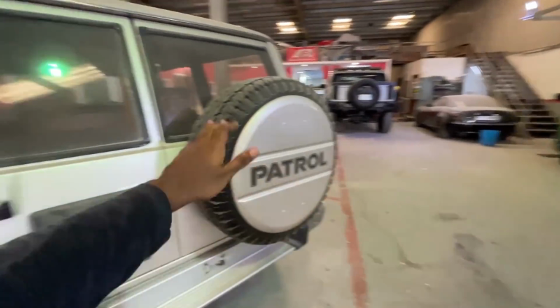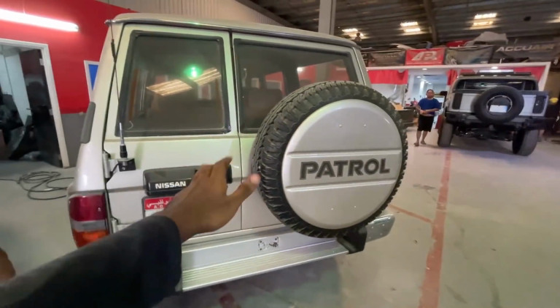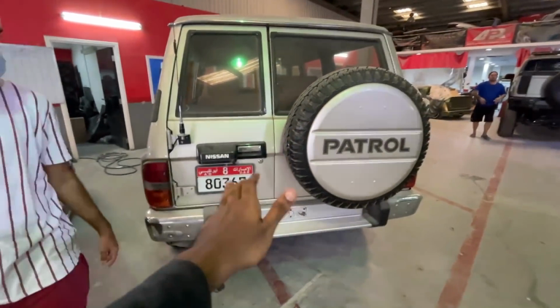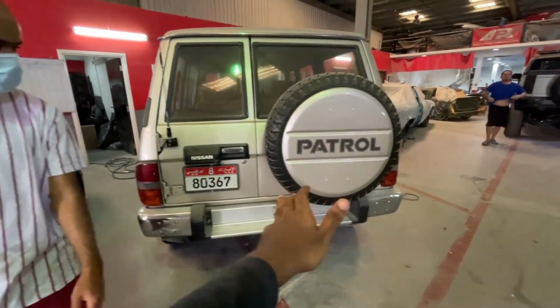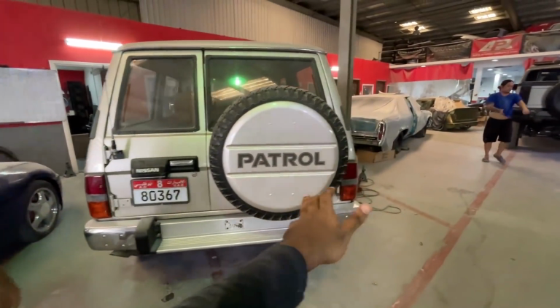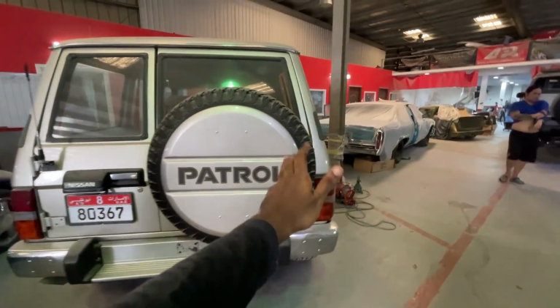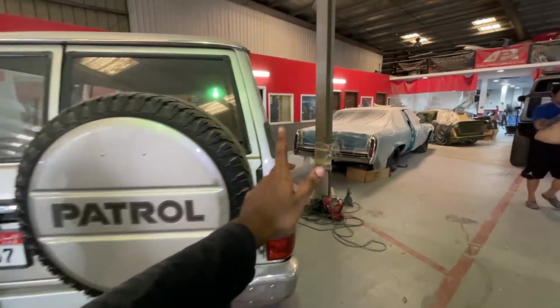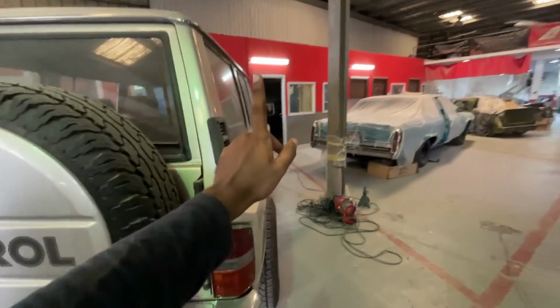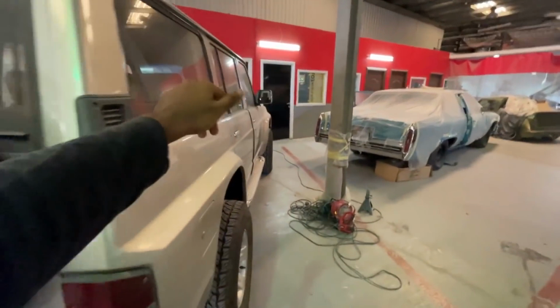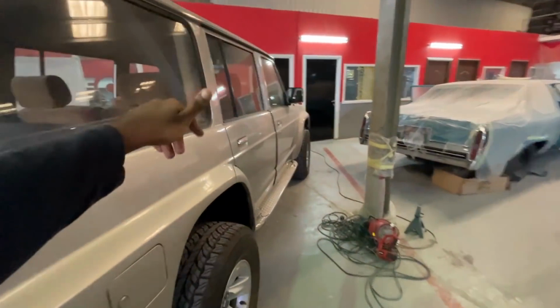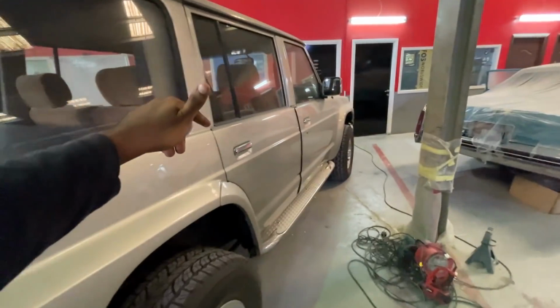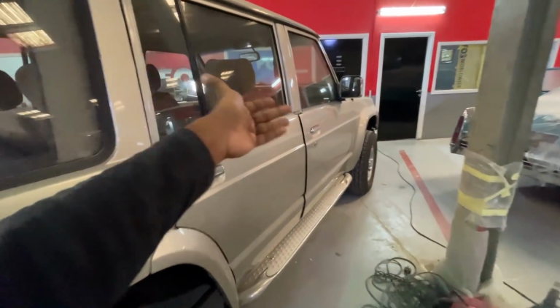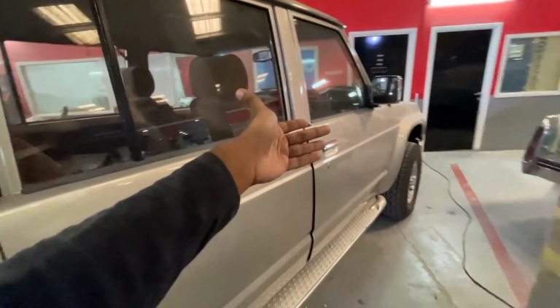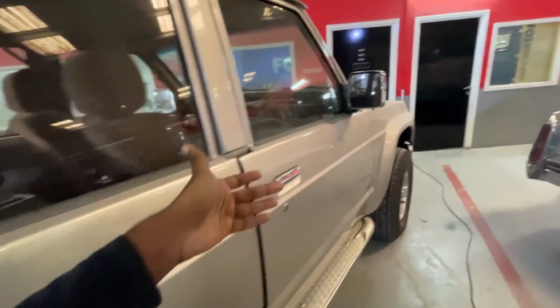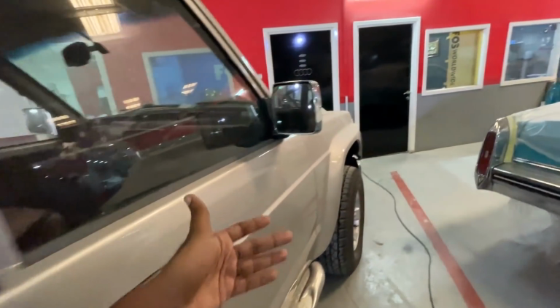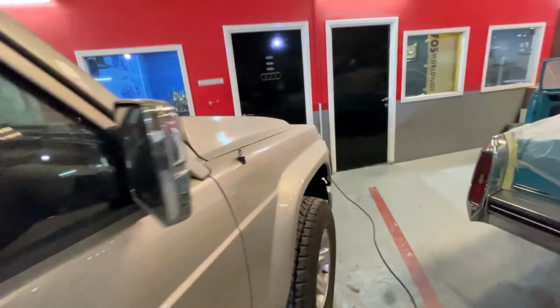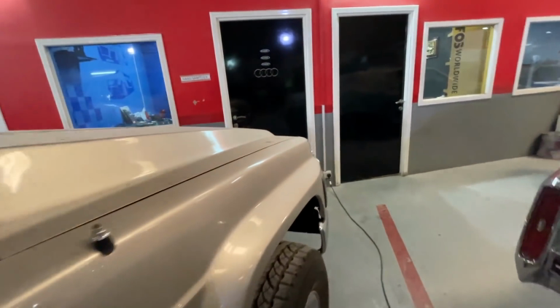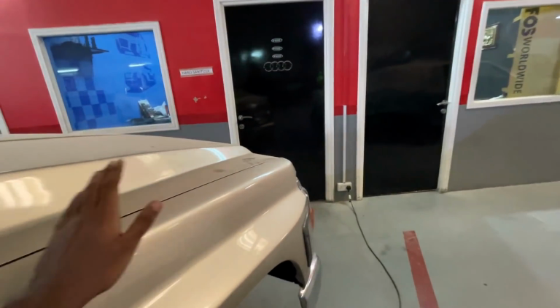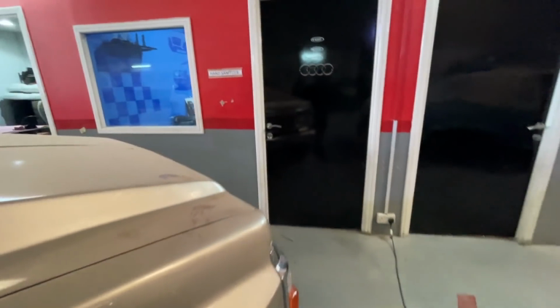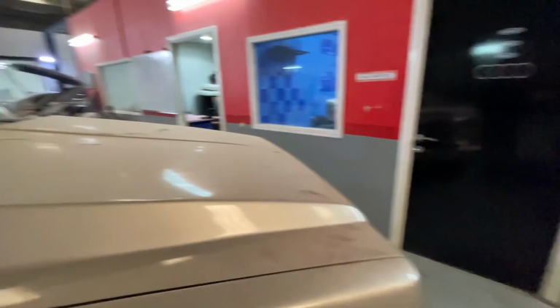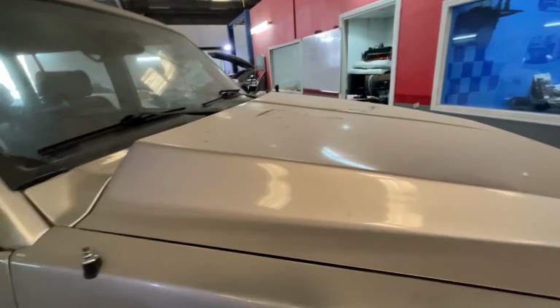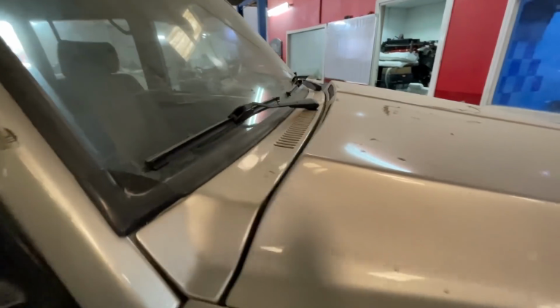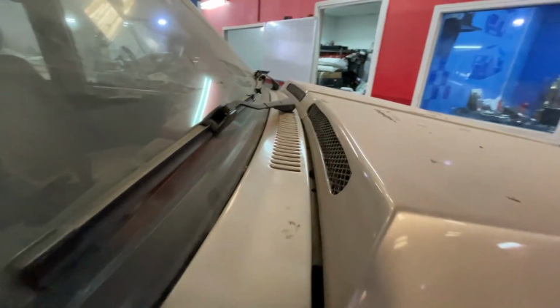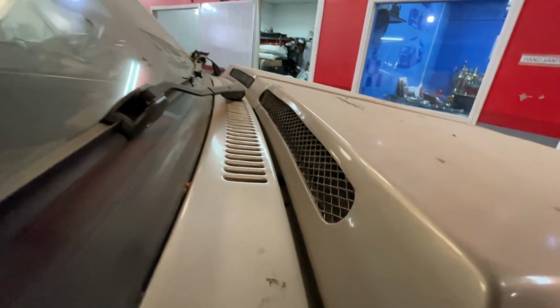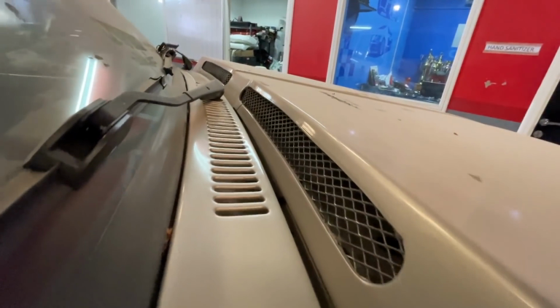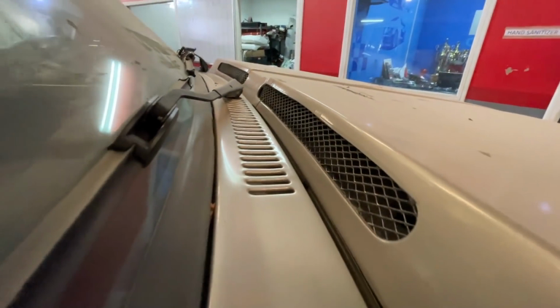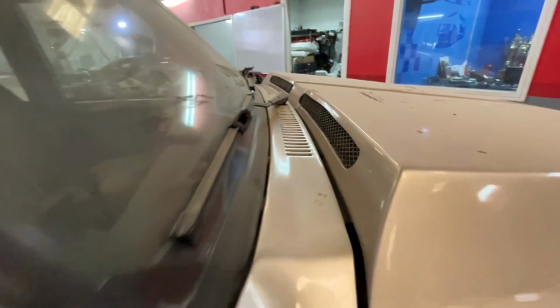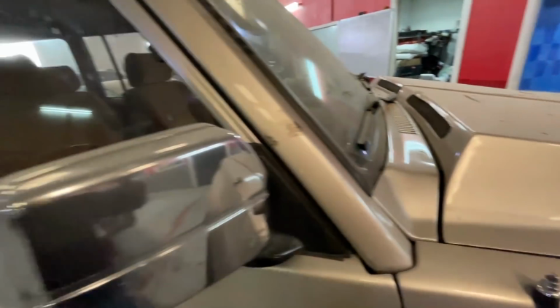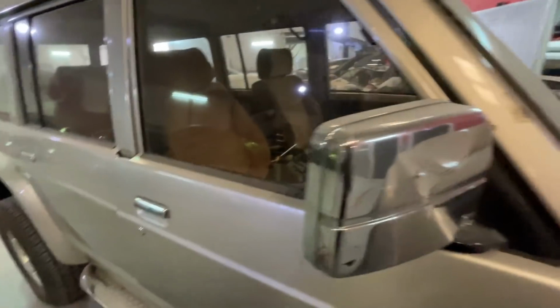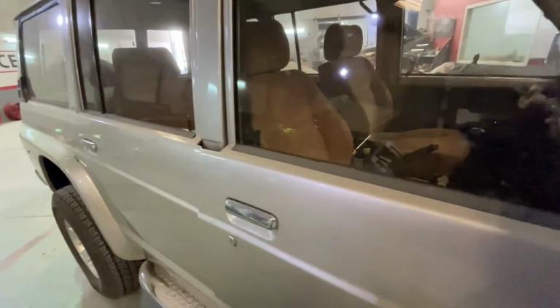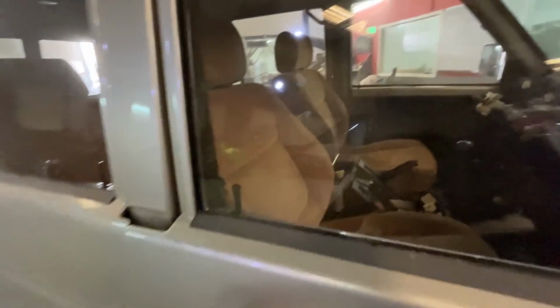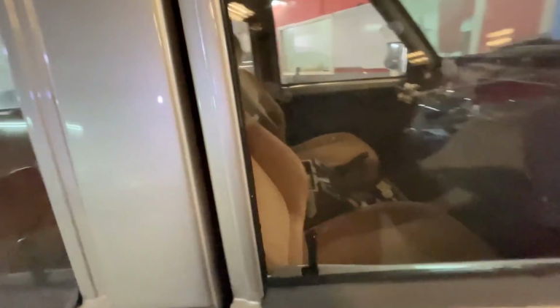It's a Nissan Patrol Y60 and it has fuel injection. I guess this is a fuel injection system. We are trying to fix the engine system — it's not ideal for fuel injection right now.